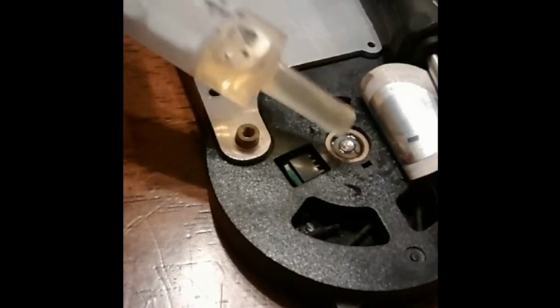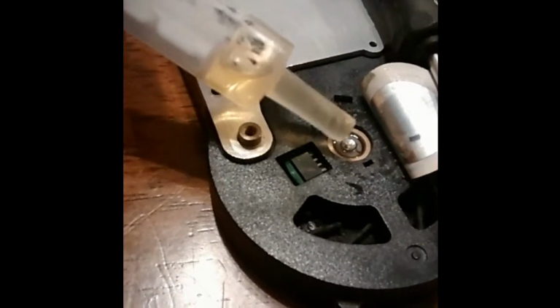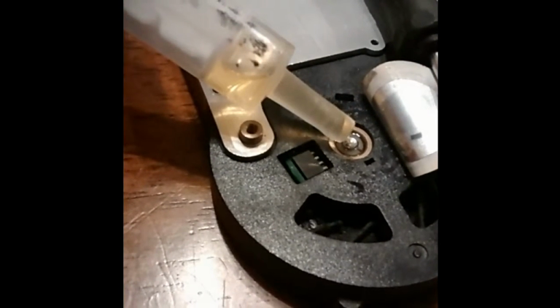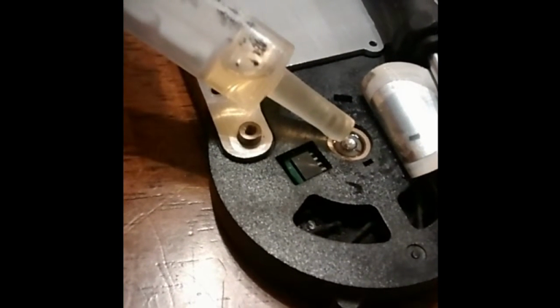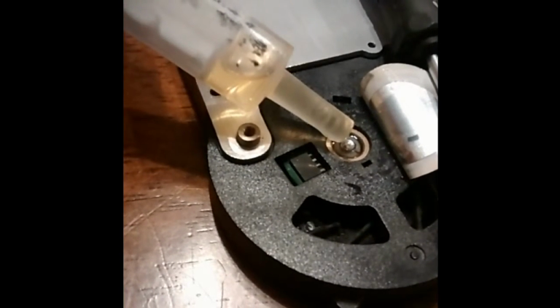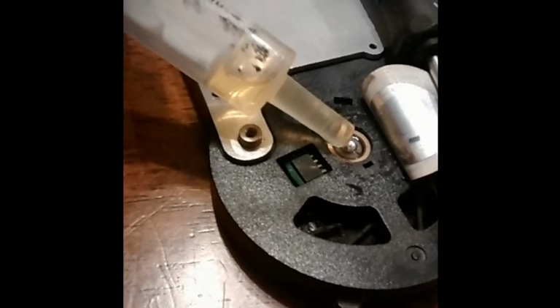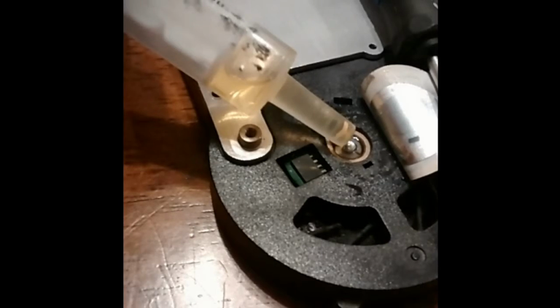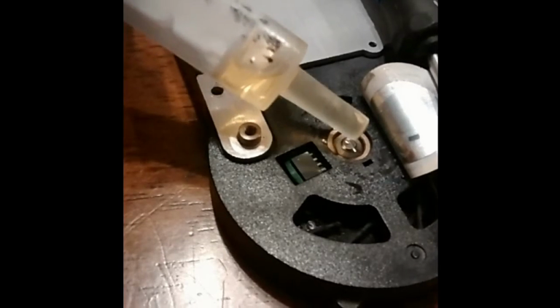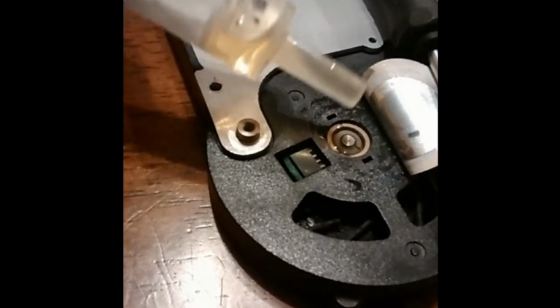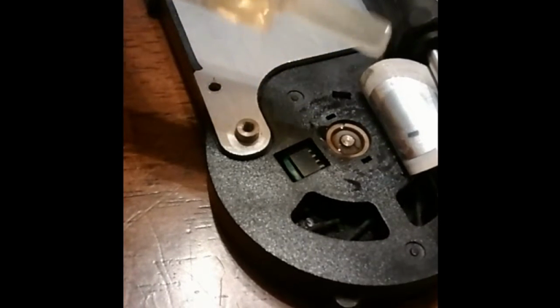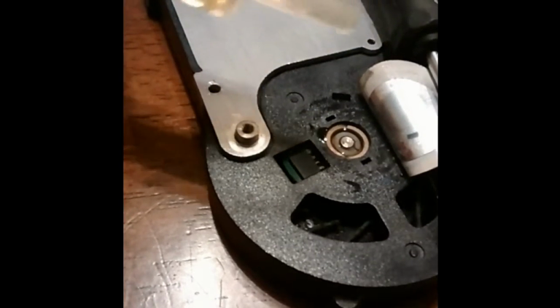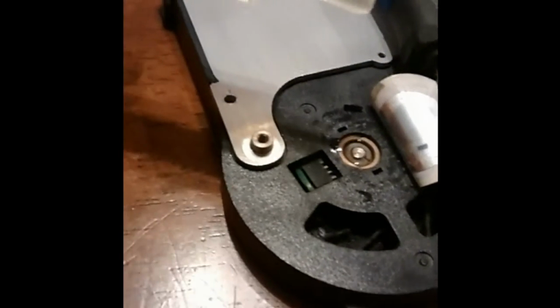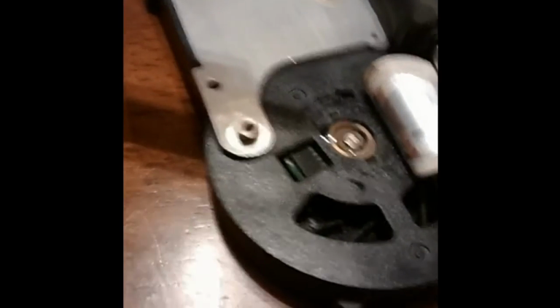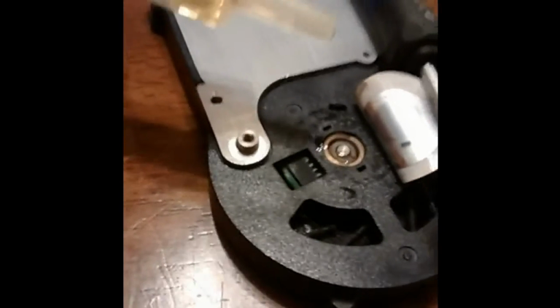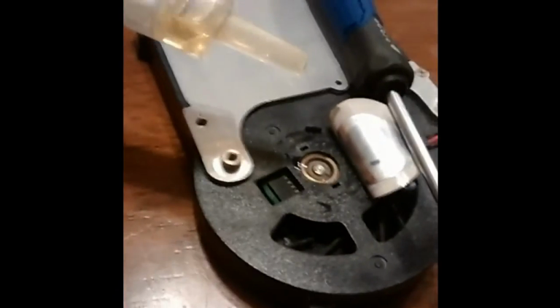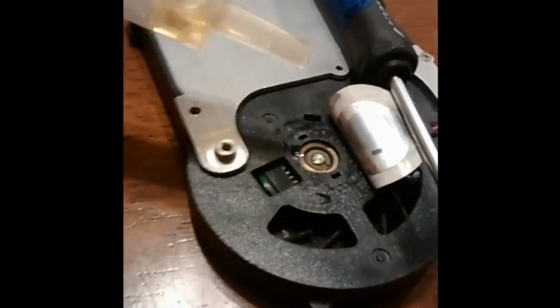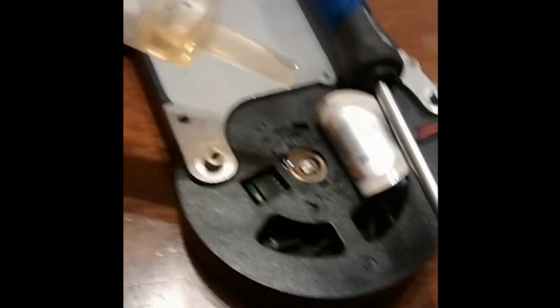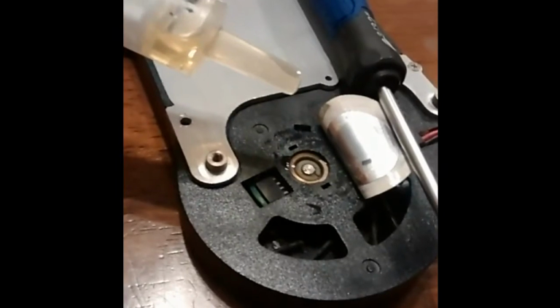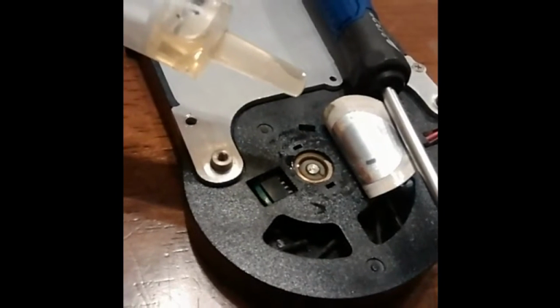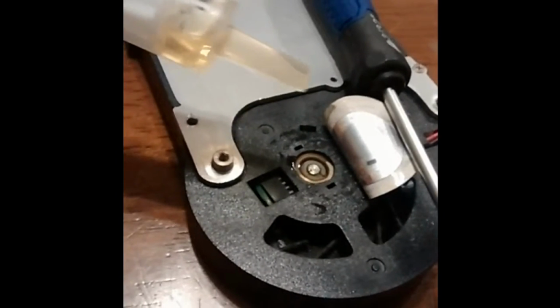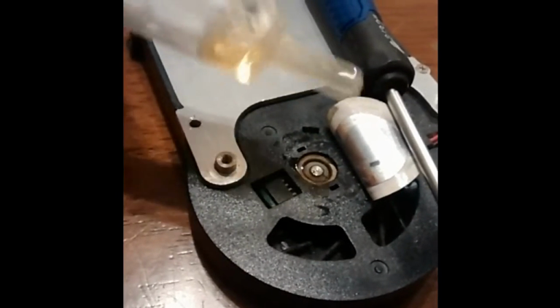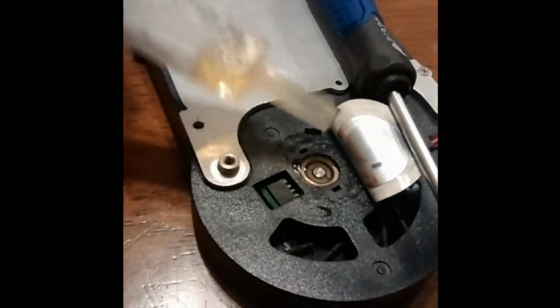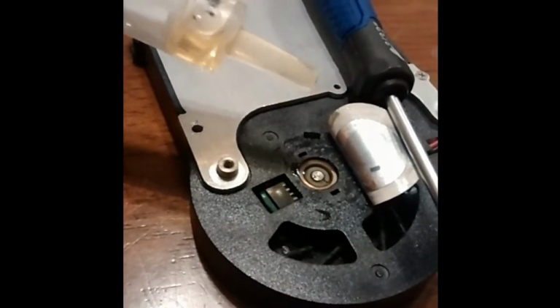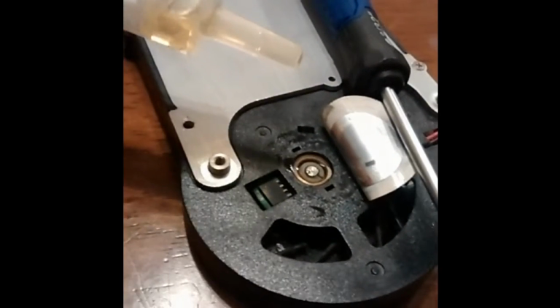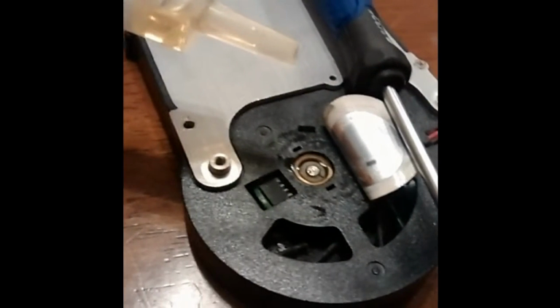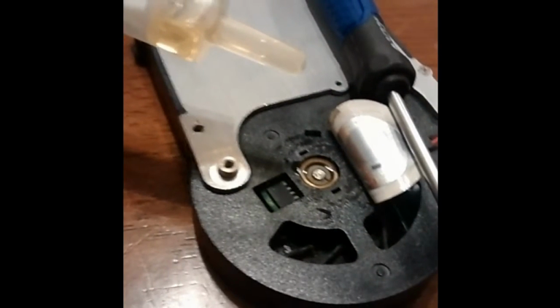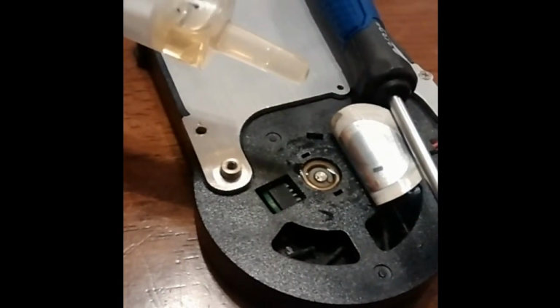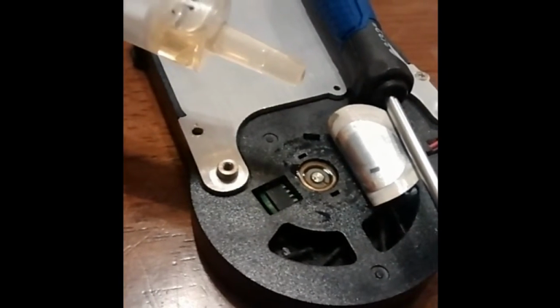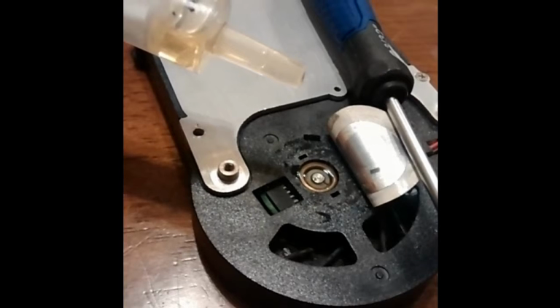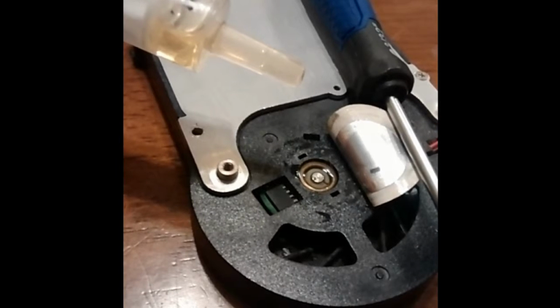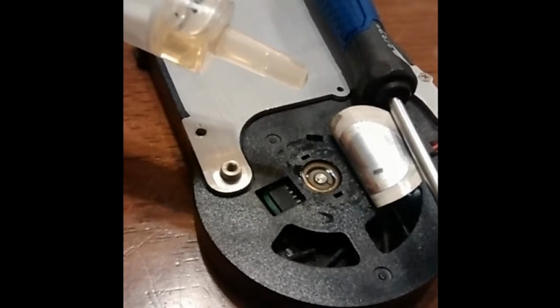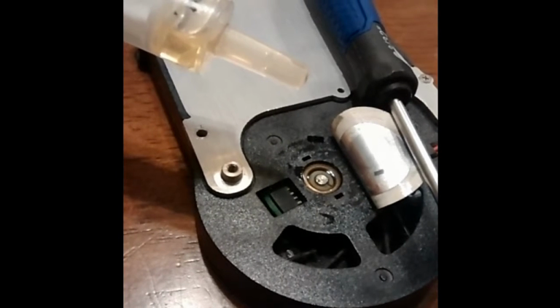Then I retrieved some oil — machine oil is what they recommend, but I didn't have any laying around, so I figured it should work. I removed the sticky label from the back of the GPU fan to expose the bearings and bushings.